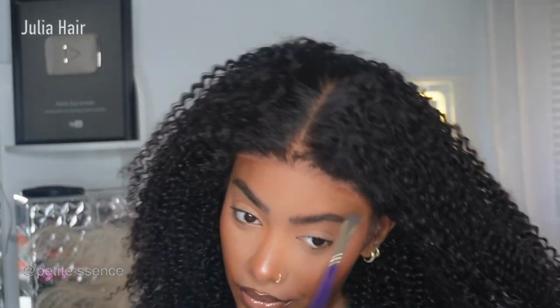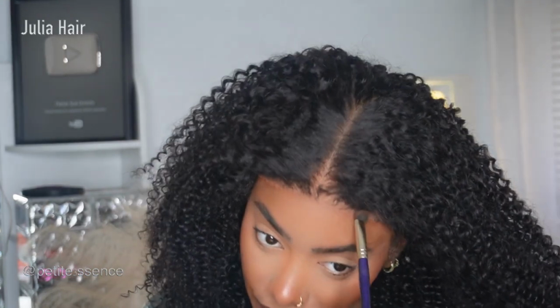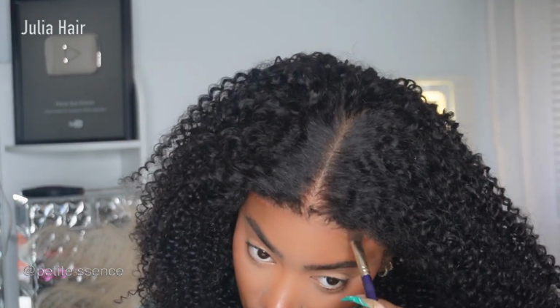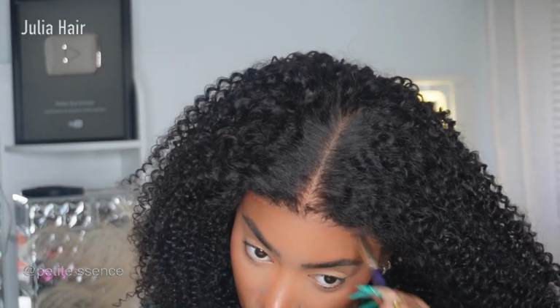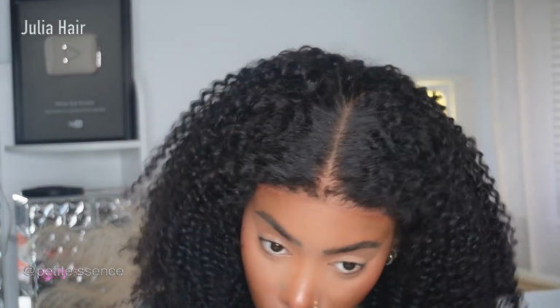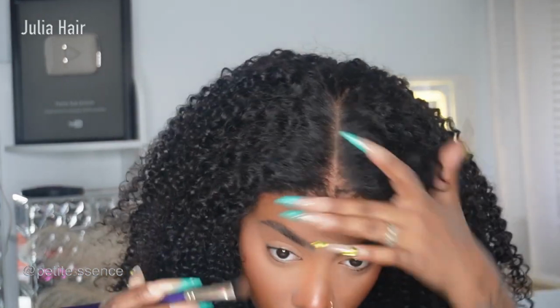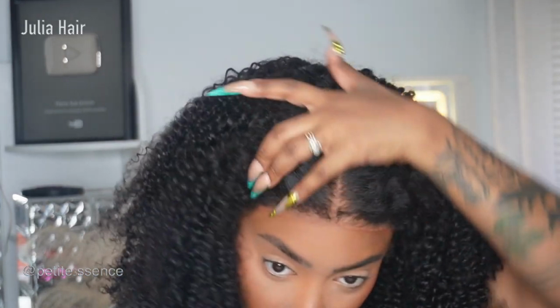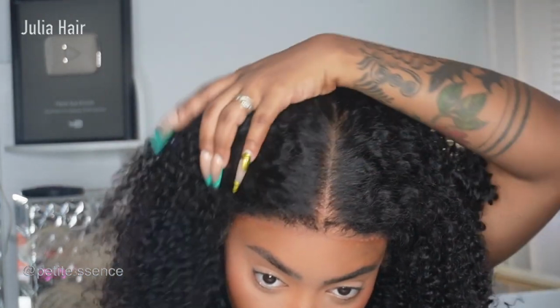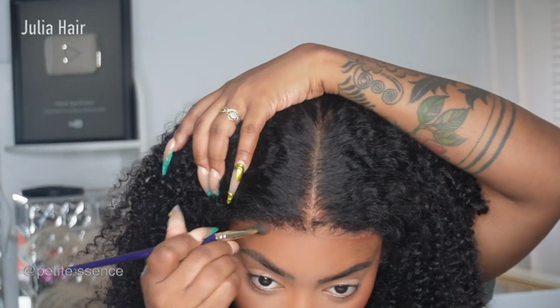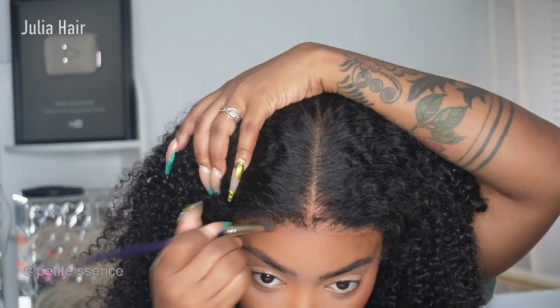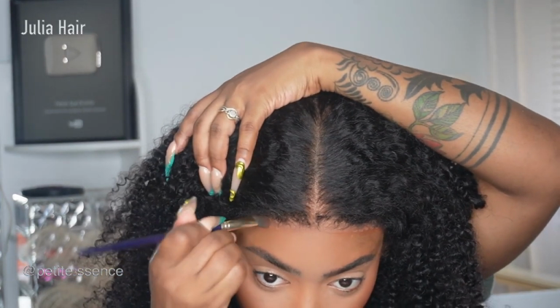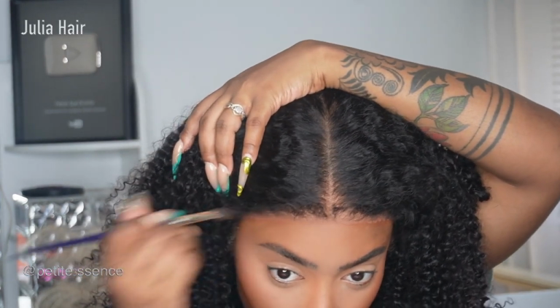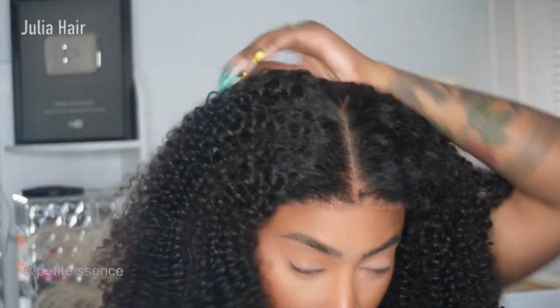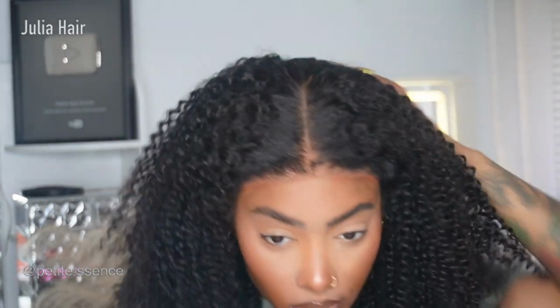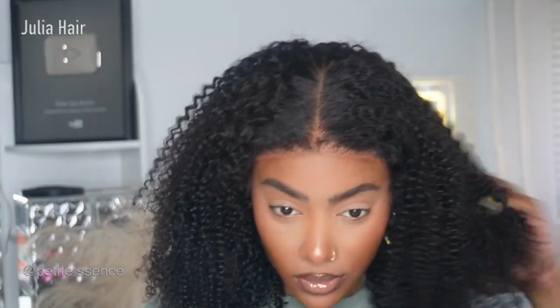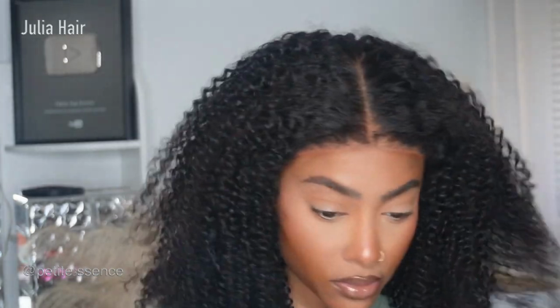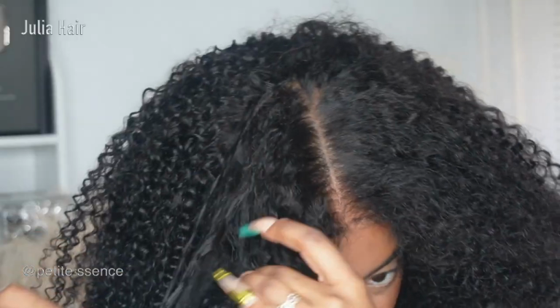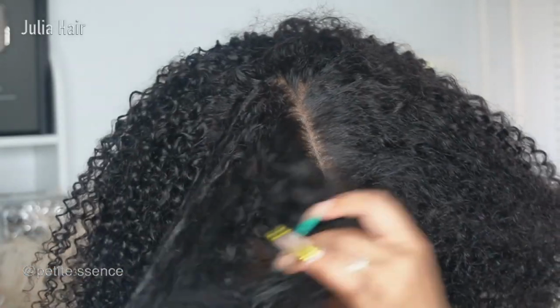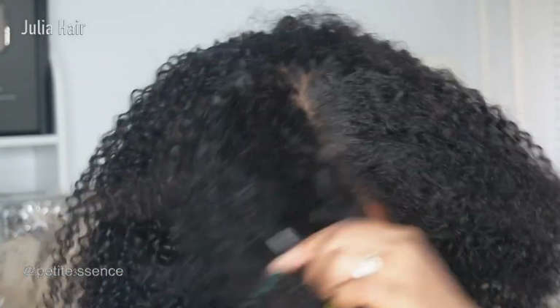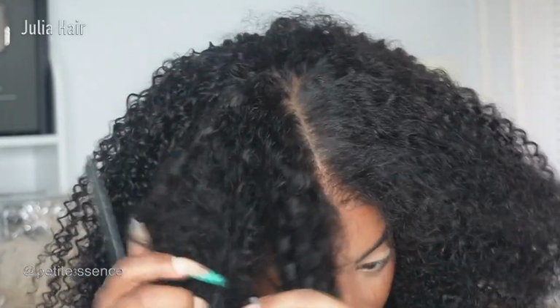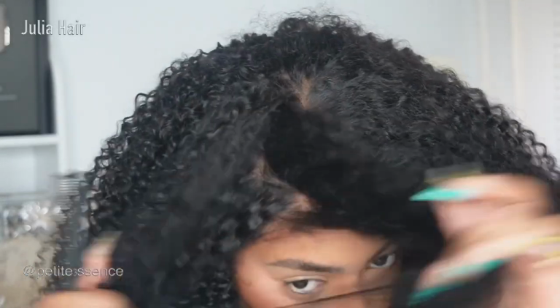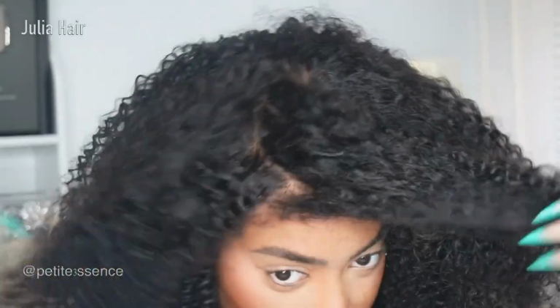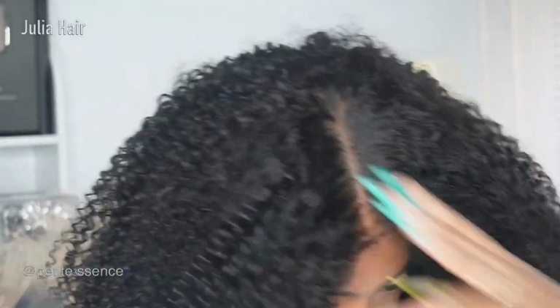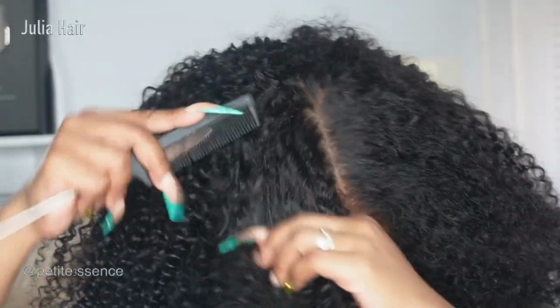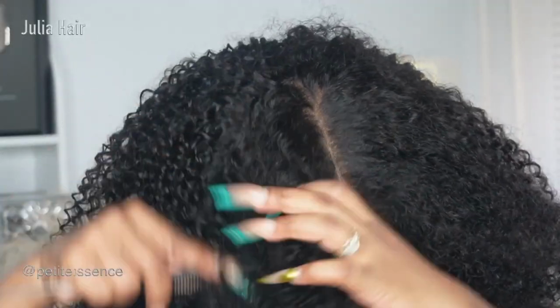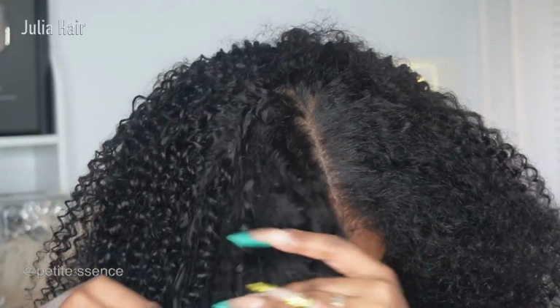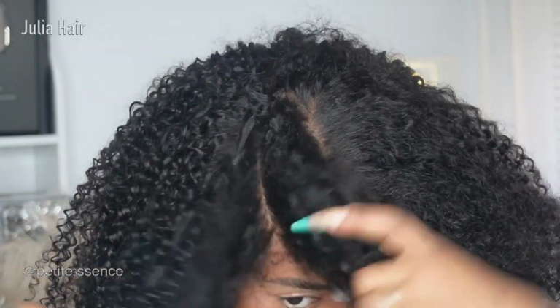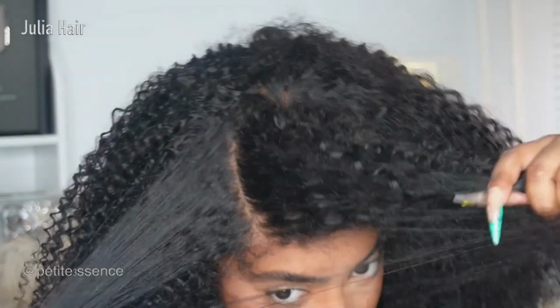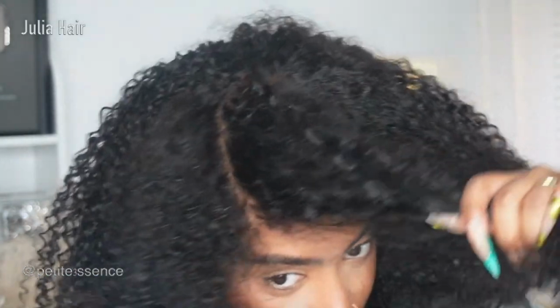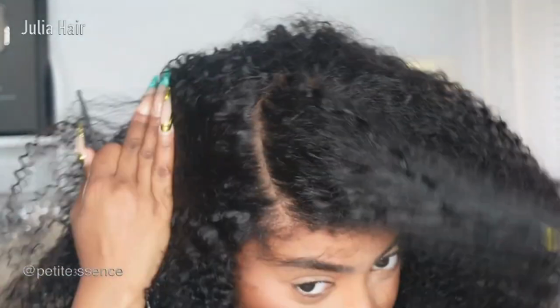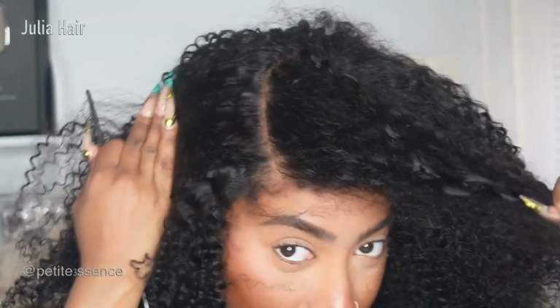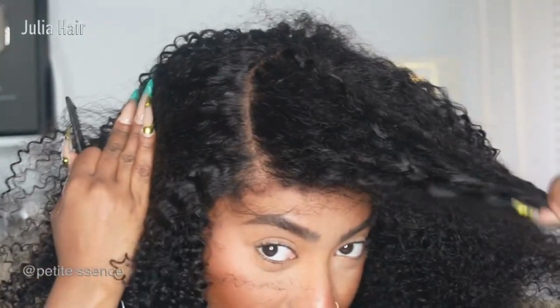Everything just comes off more scalp-like, and you can literally part it wherever you want within this lace area. You could do a braided hairstyle, or change the part direction — like a side part instead of a center part.